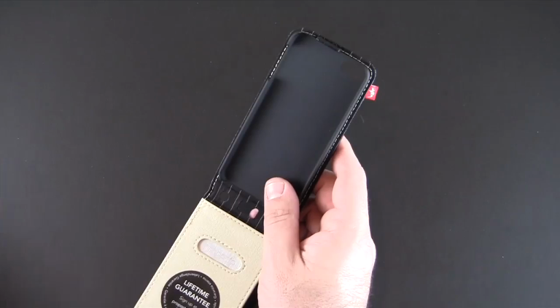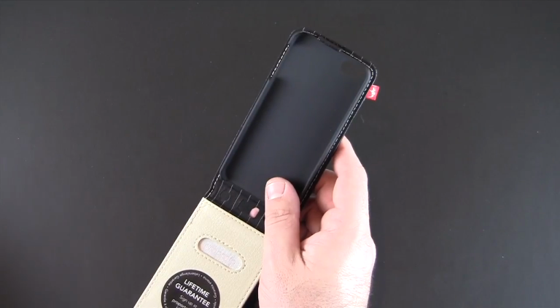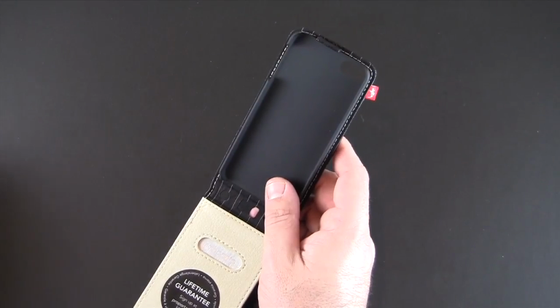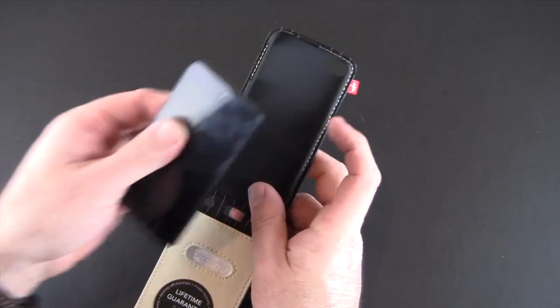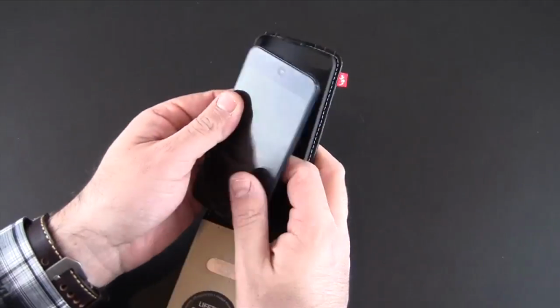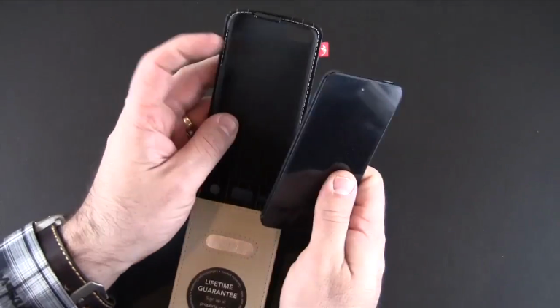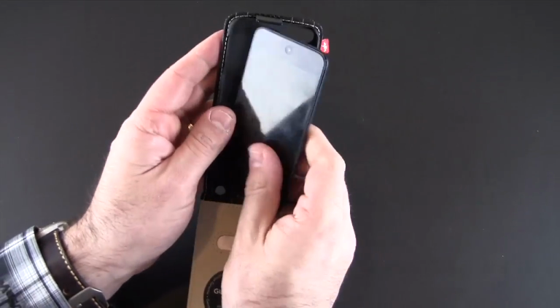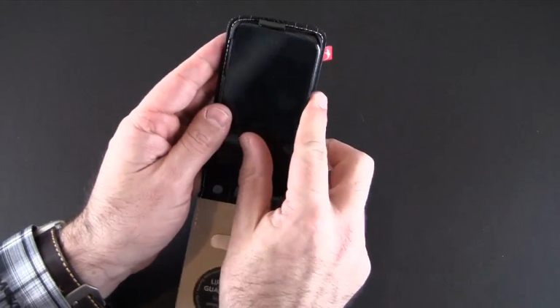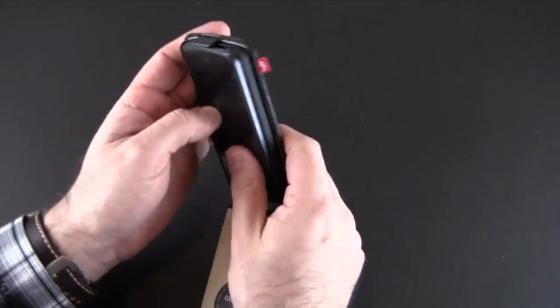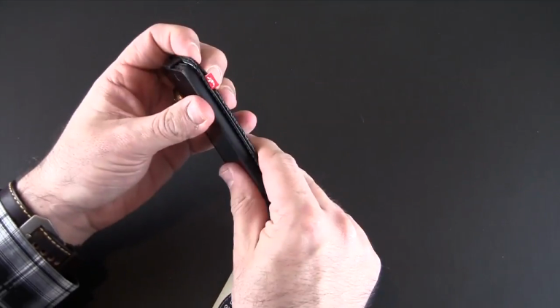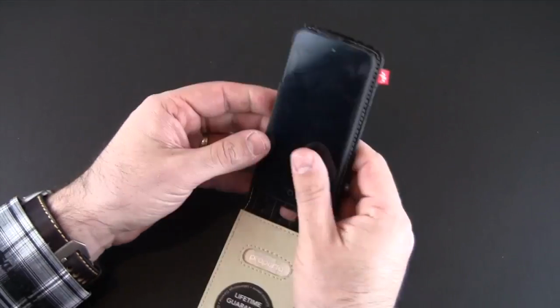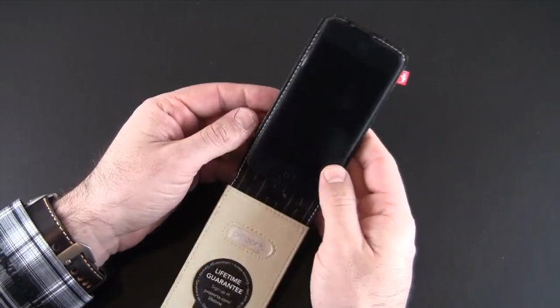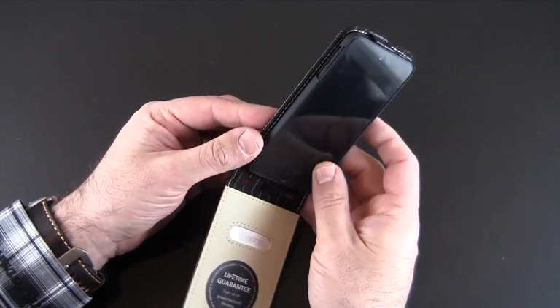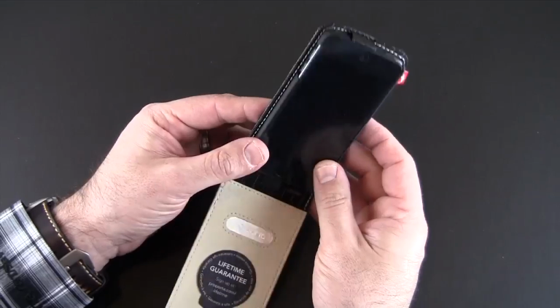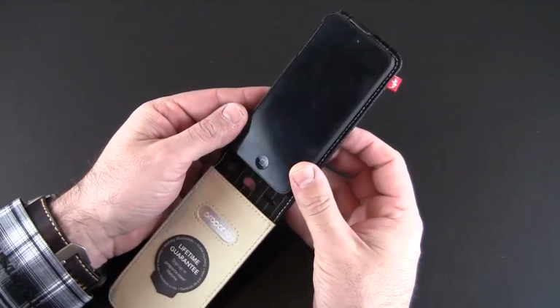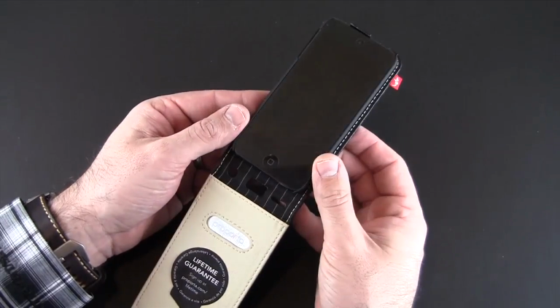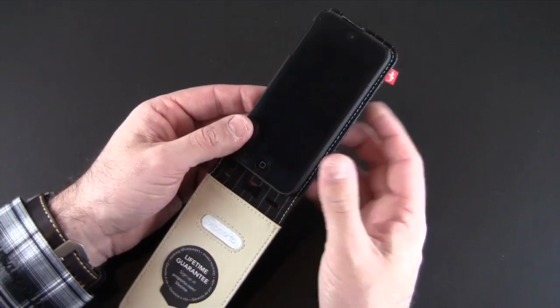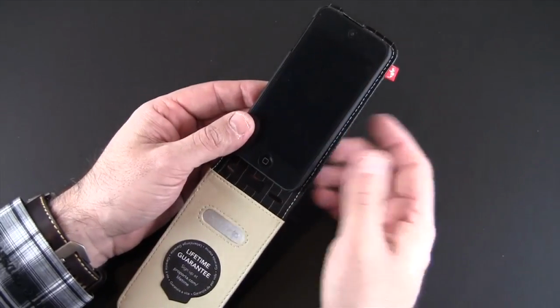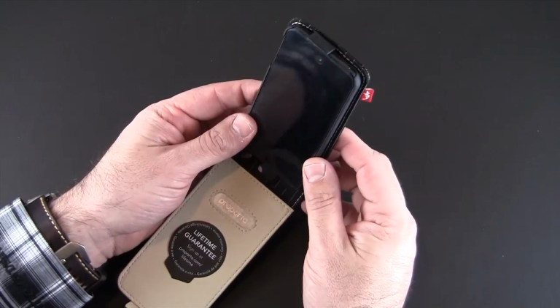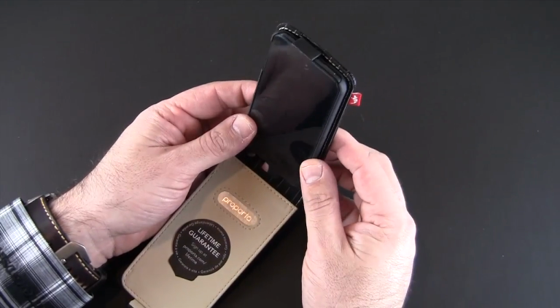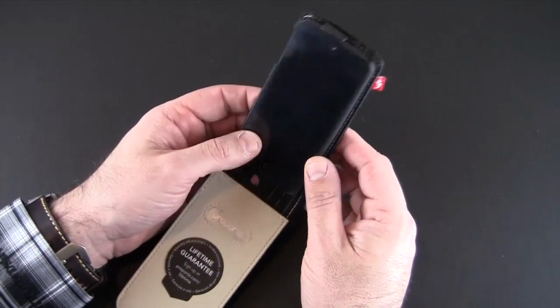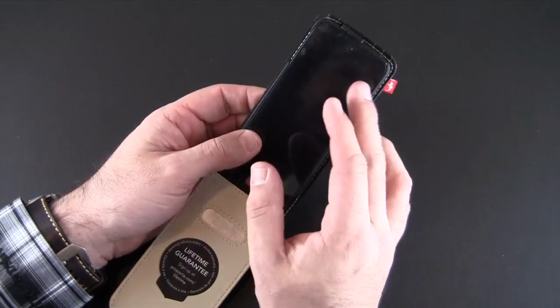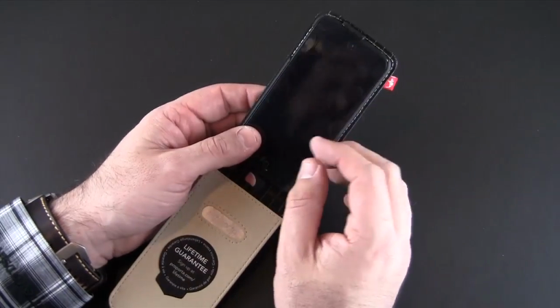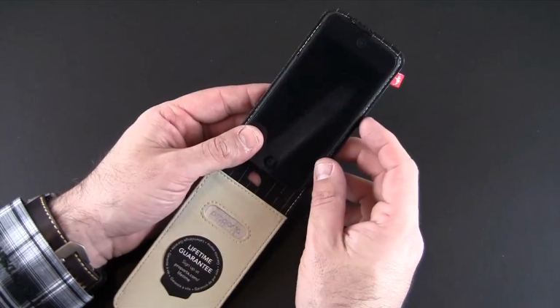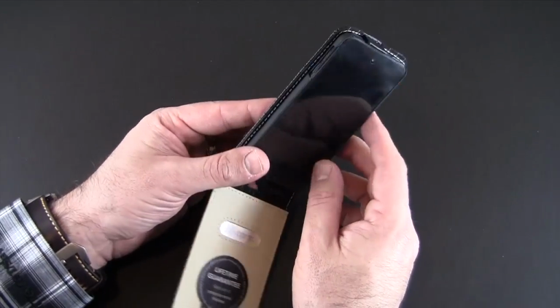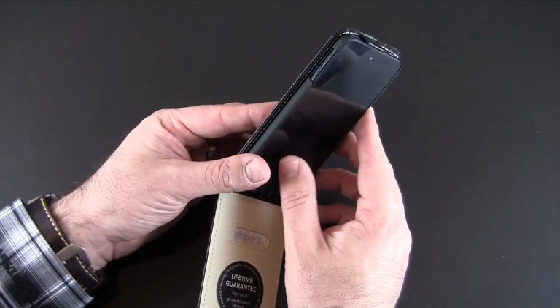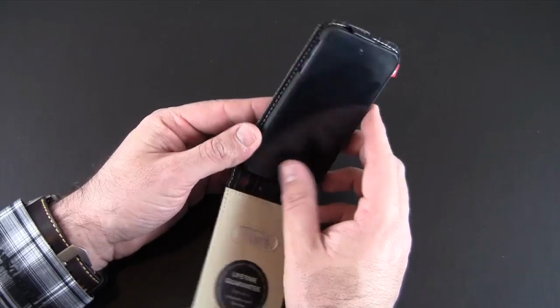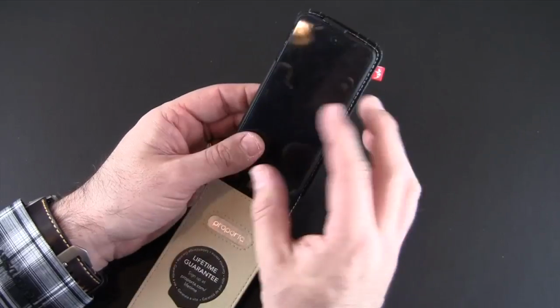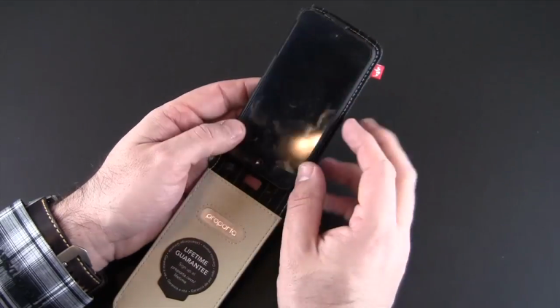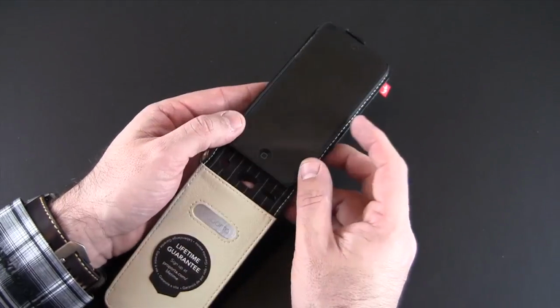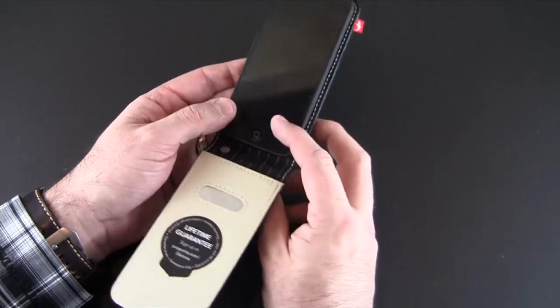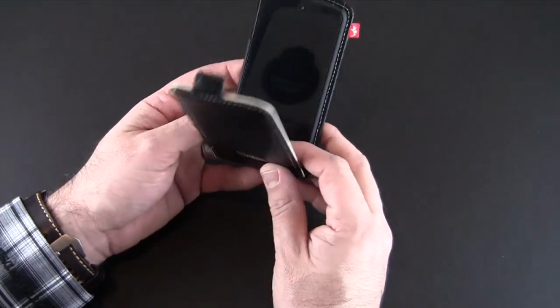So let's put the iPod Touch in here. We're going to click it in with the button side first and then just lock it into place like so. You can see the fit's perfect — it goes in nice and easy. I do have a screen shield on and it's not playing with that or messing it up in any way.